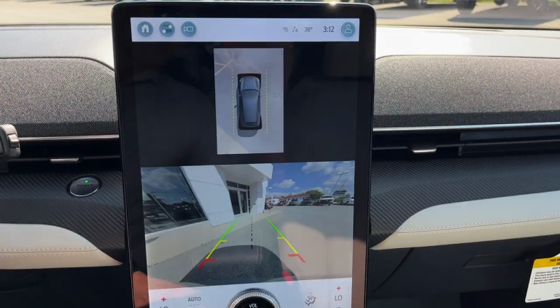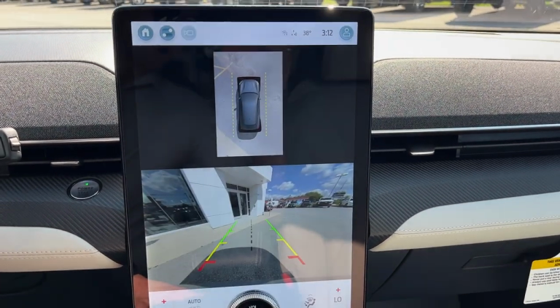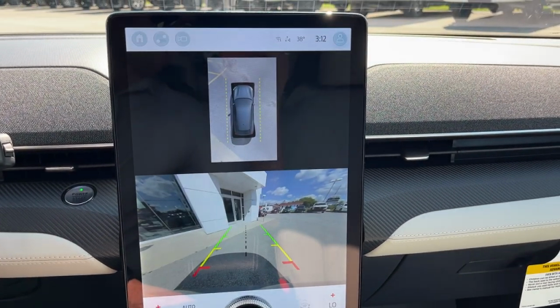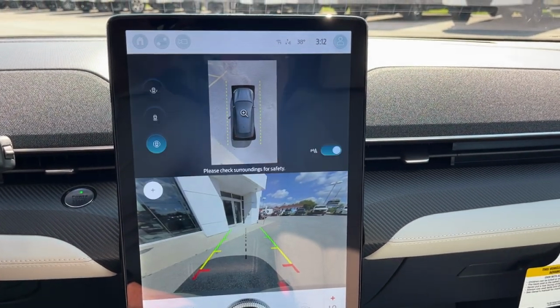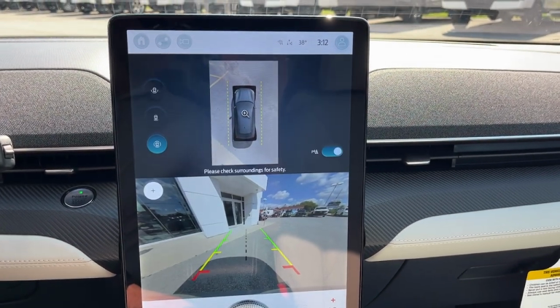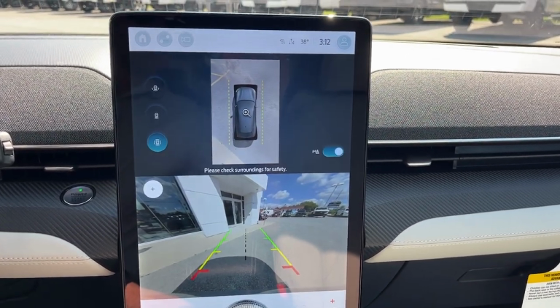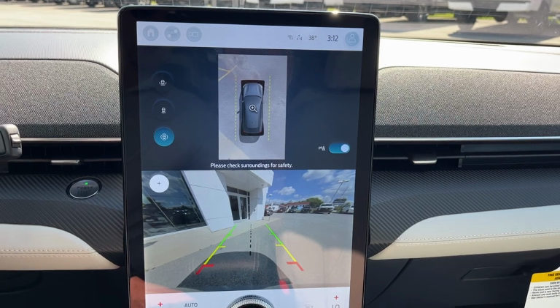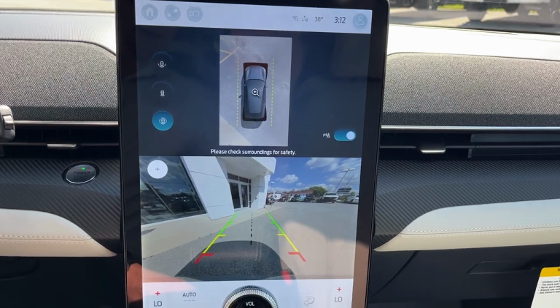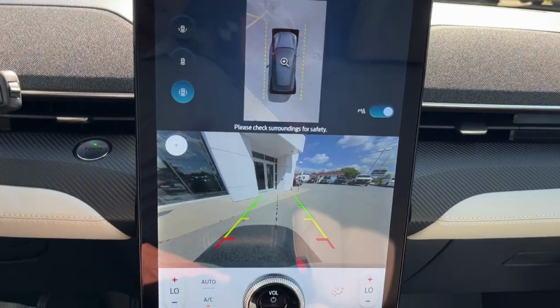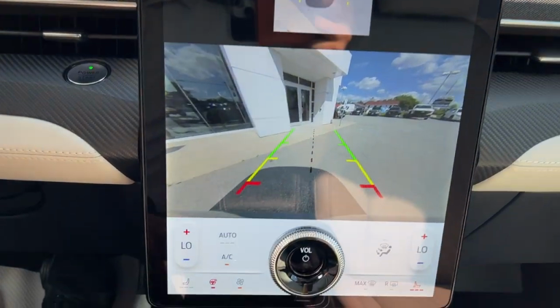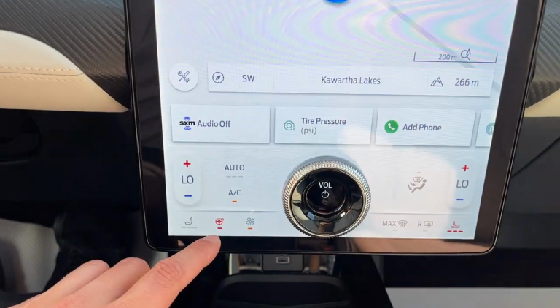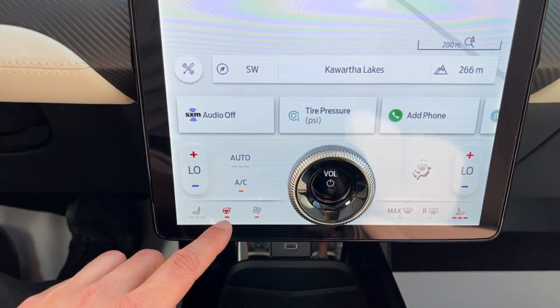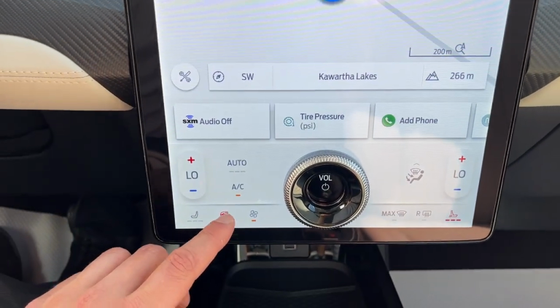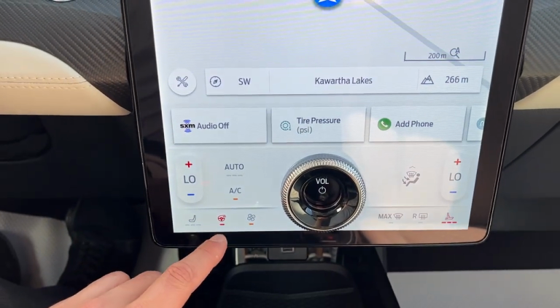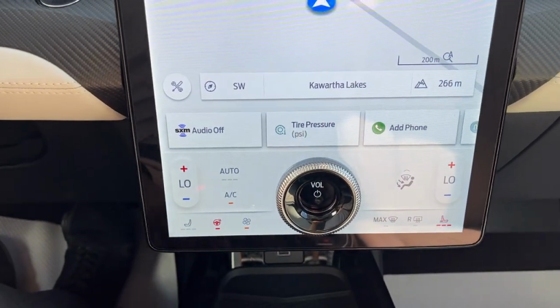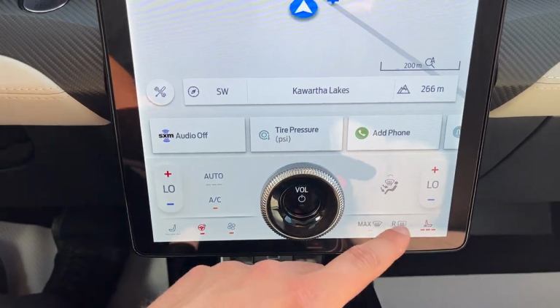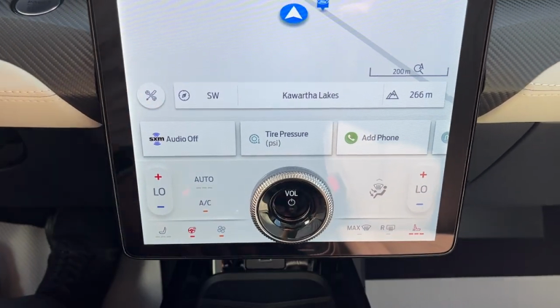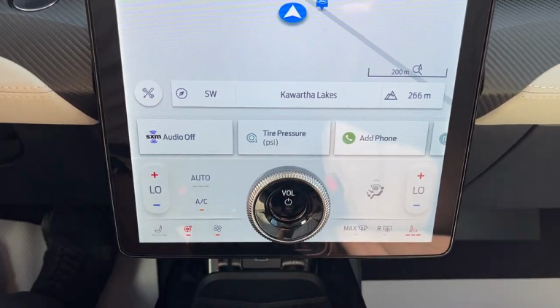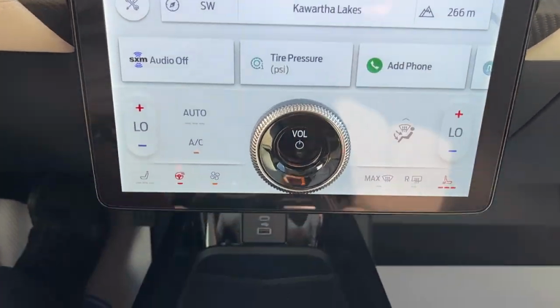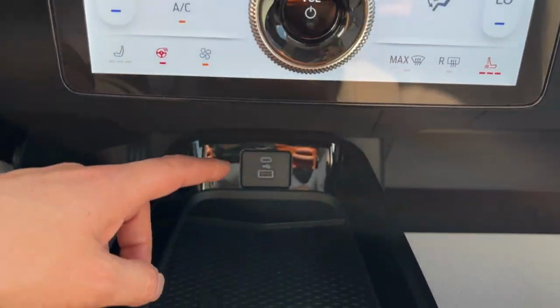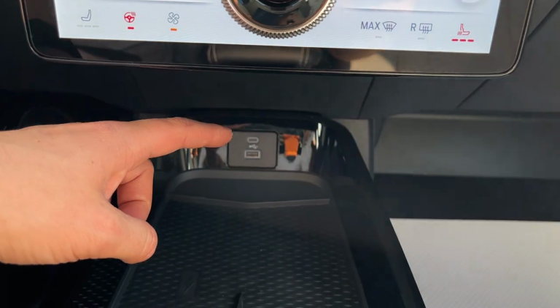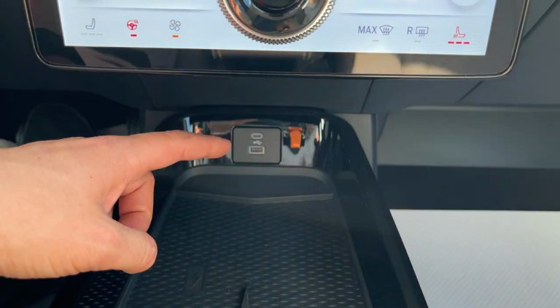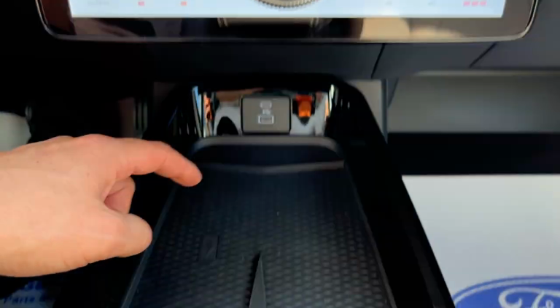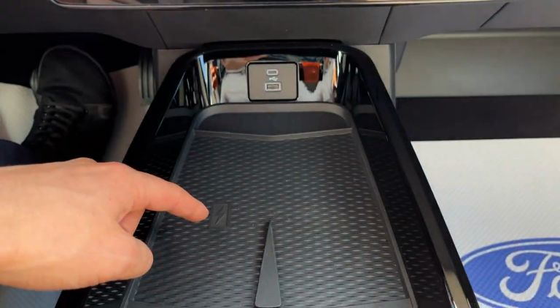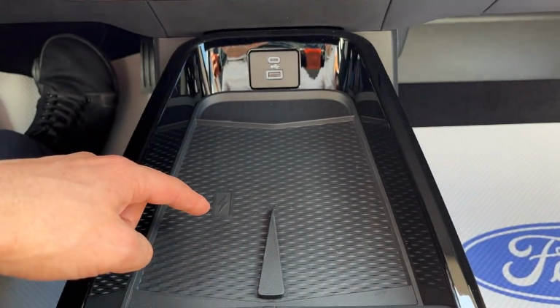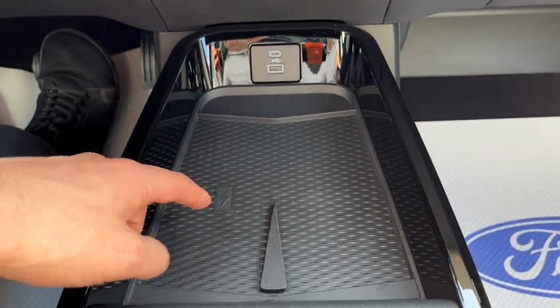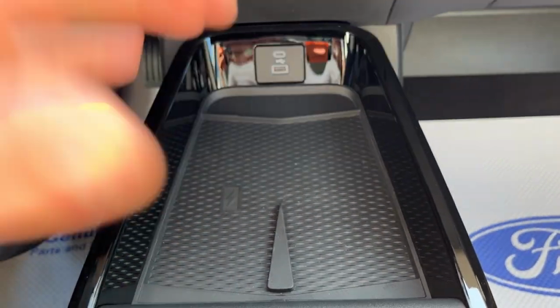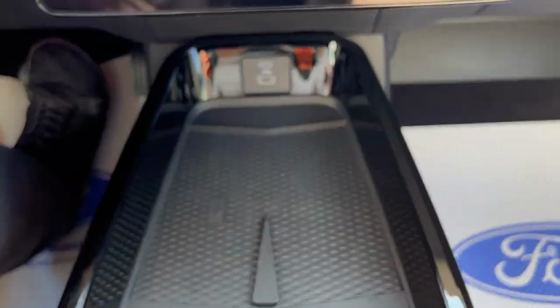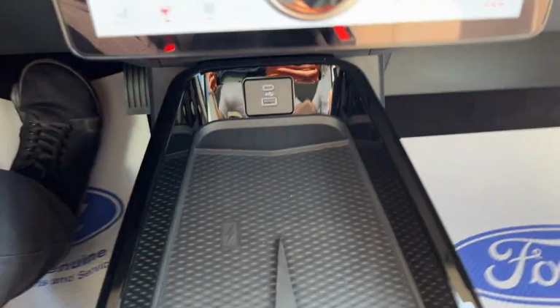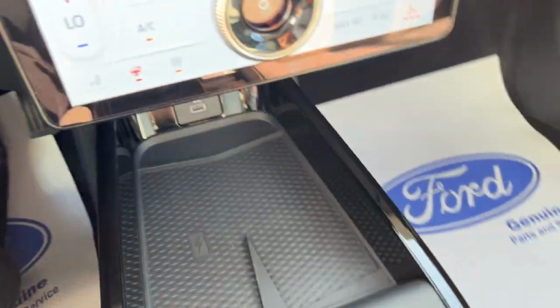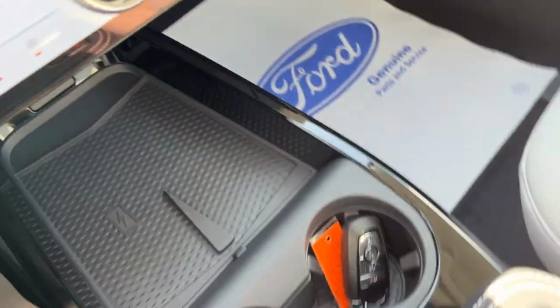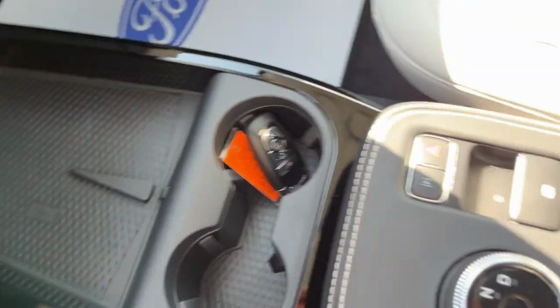If I pop it in reverse, you can see the 360 camera and the reverse camera. You do have your heated steering wheel controls and your heated seat controls there. You do get a couple of USB ports and wireless charging. This also has wireless Apple CarPlay and Android Auto.